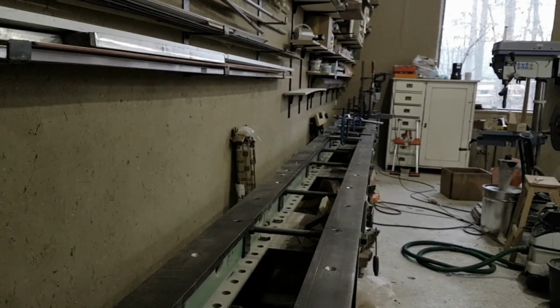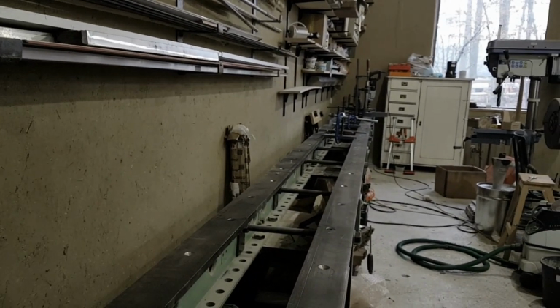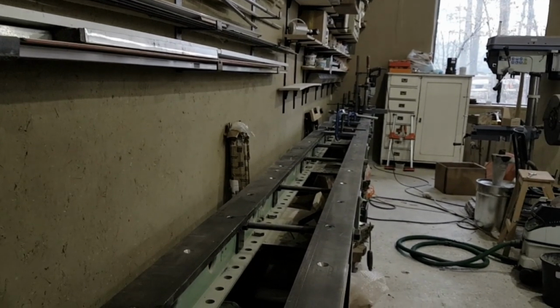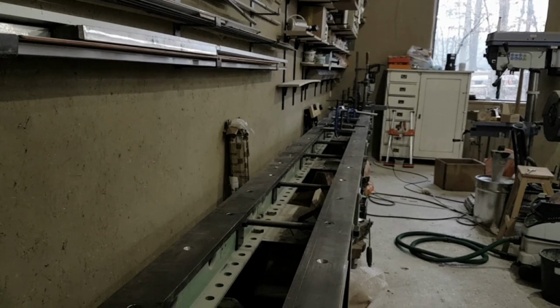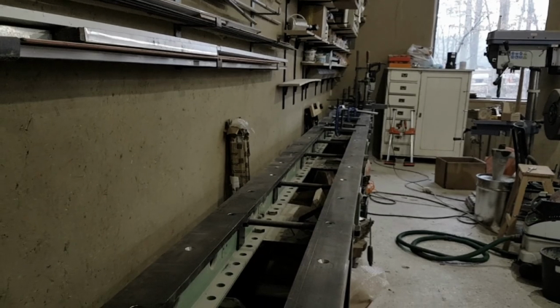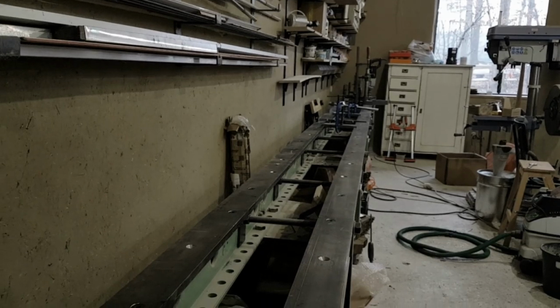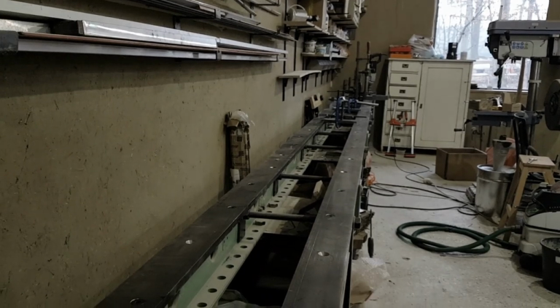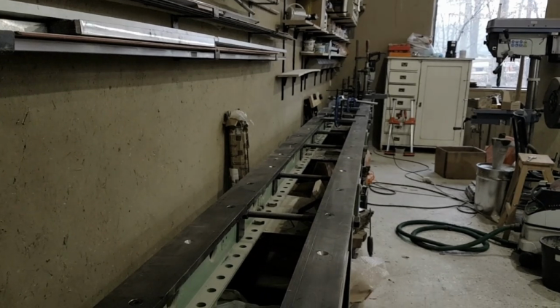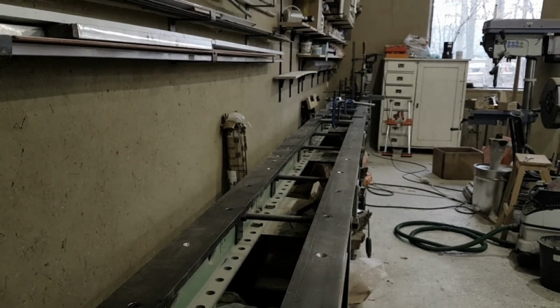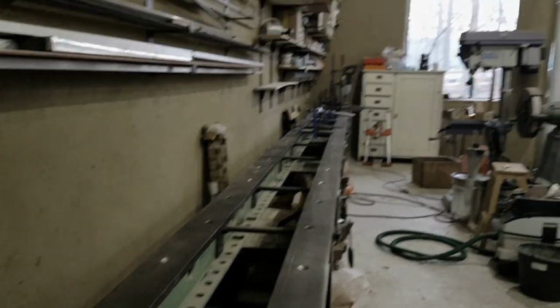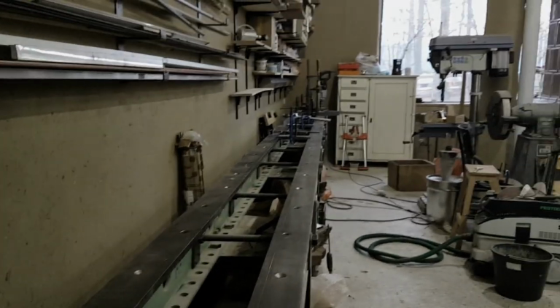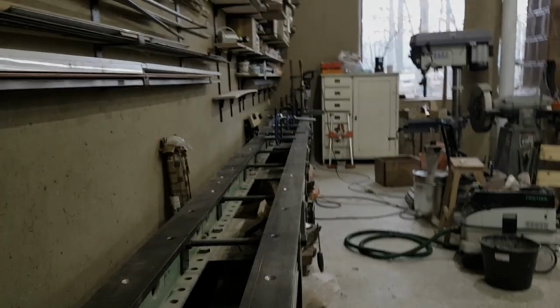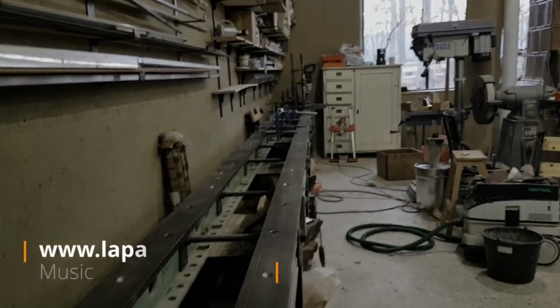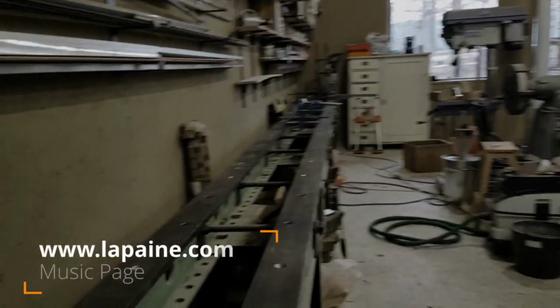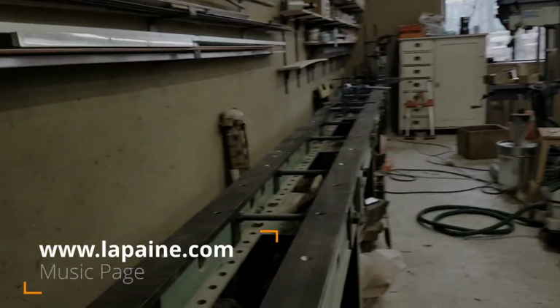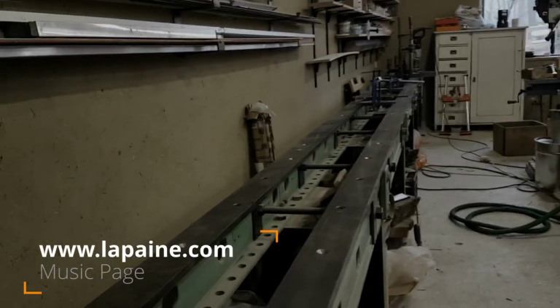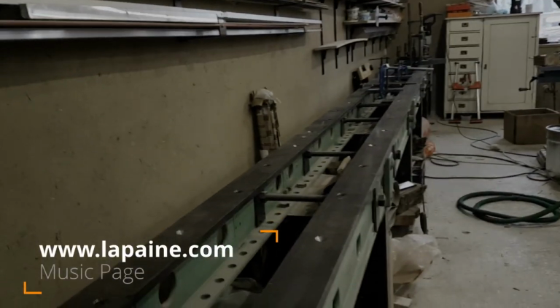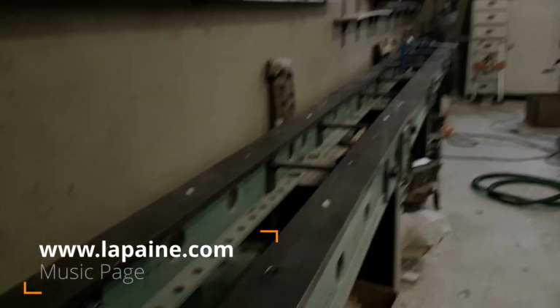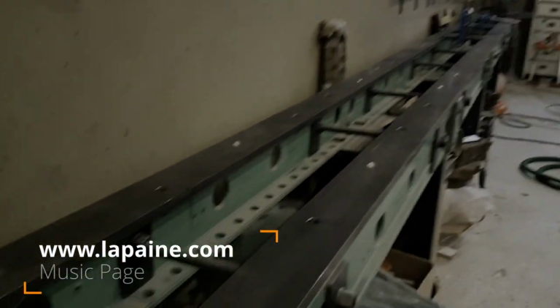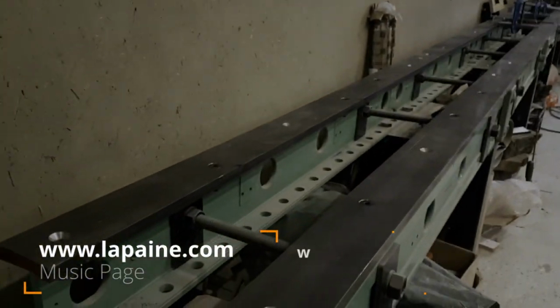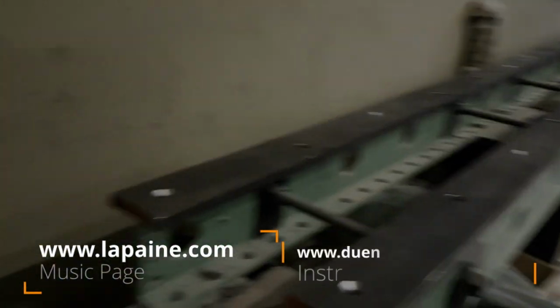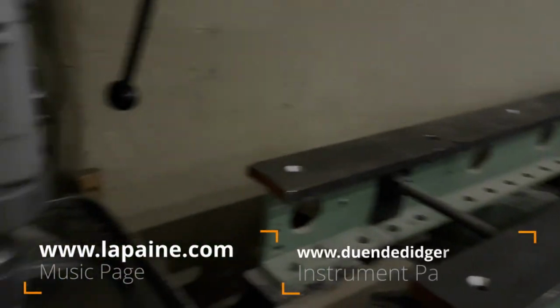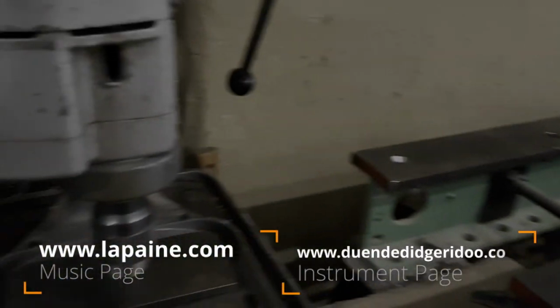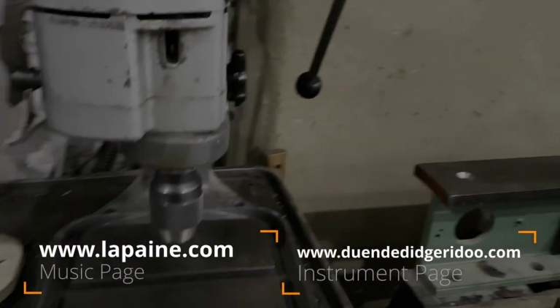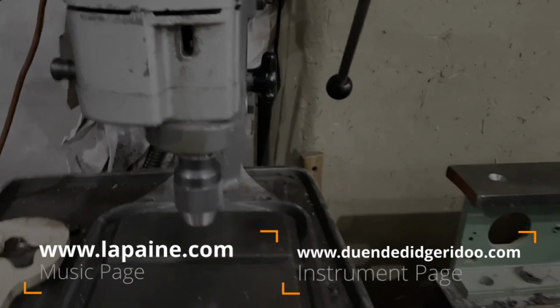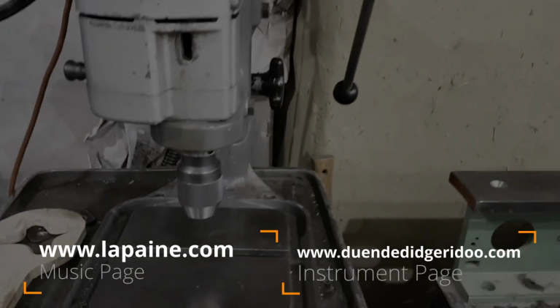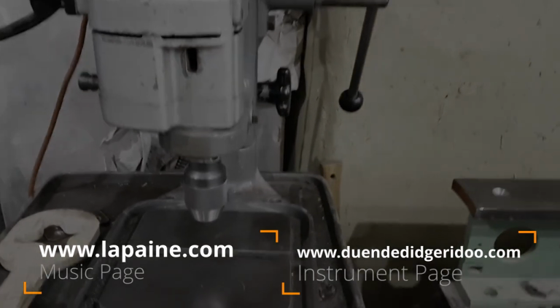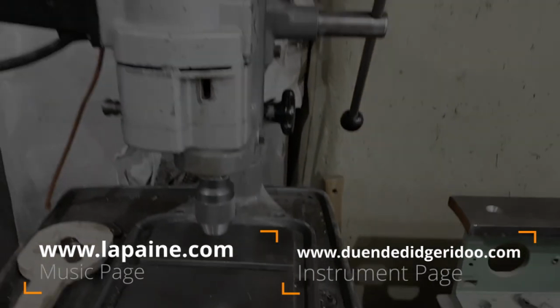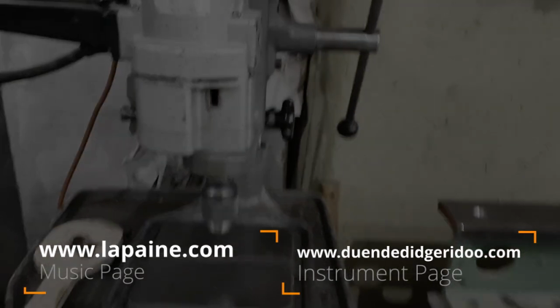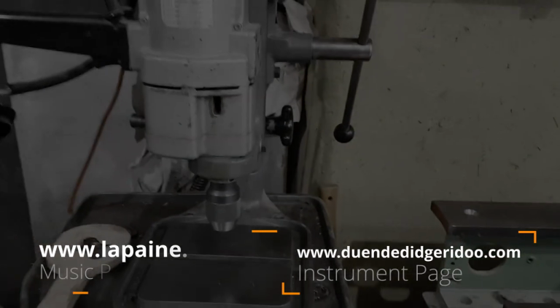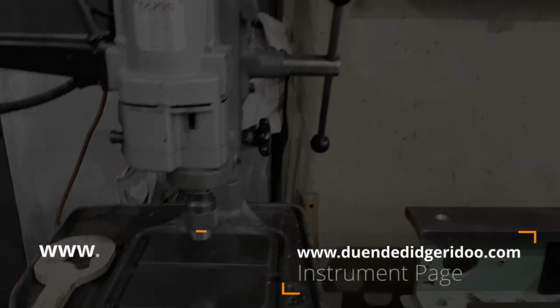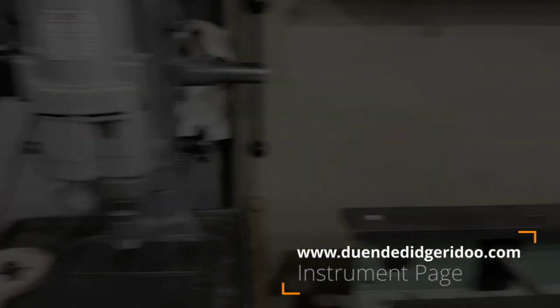I've never had anything as long and flat in the workshop before, so I'm quite excited to see how this will work. Thanks for joining me in my workshop, and have a nice day.